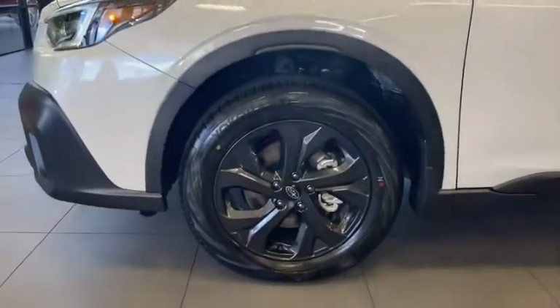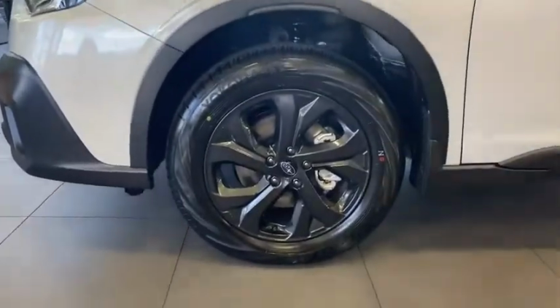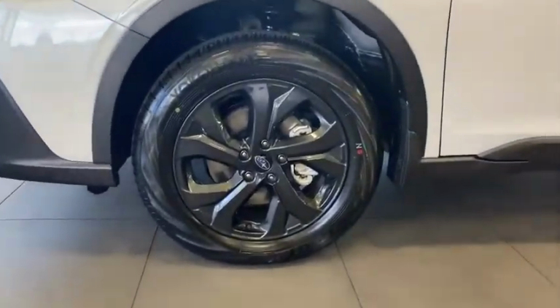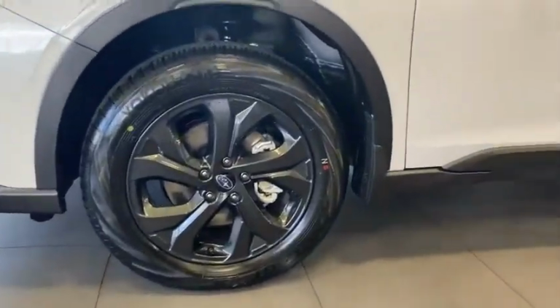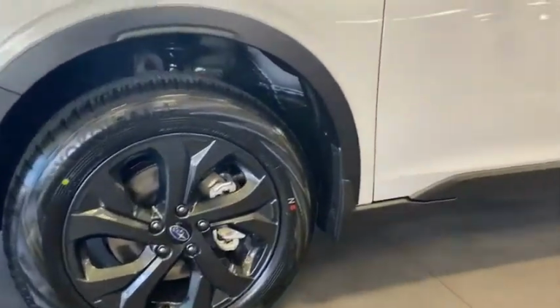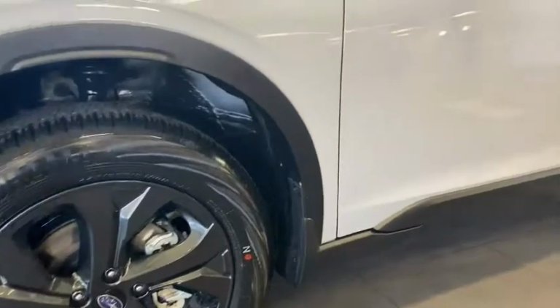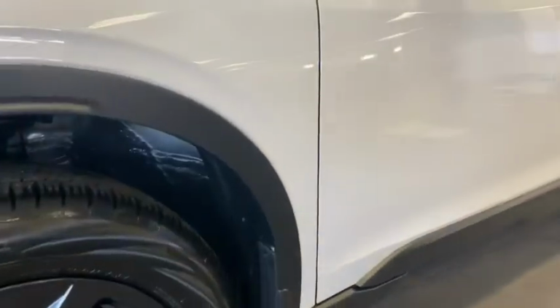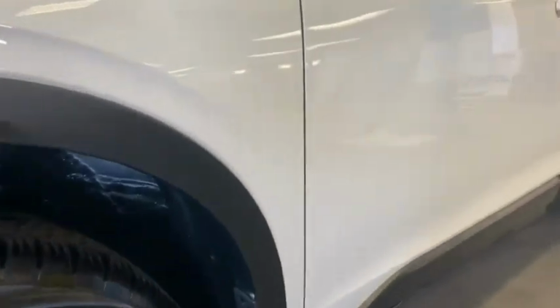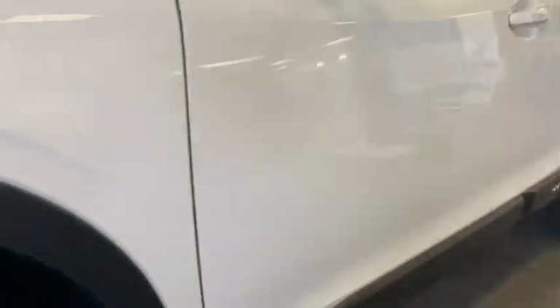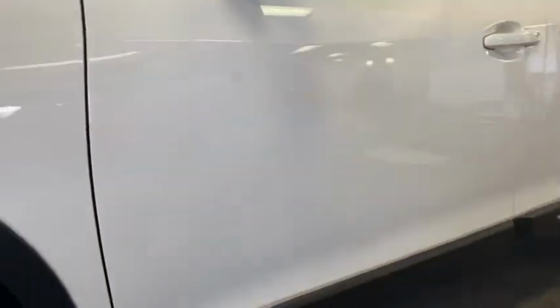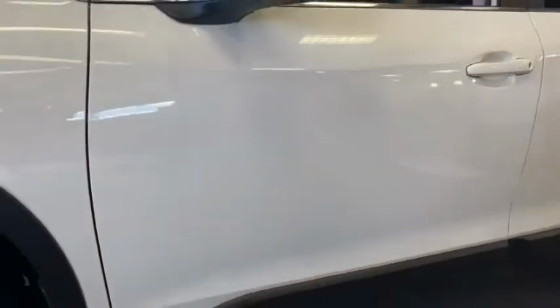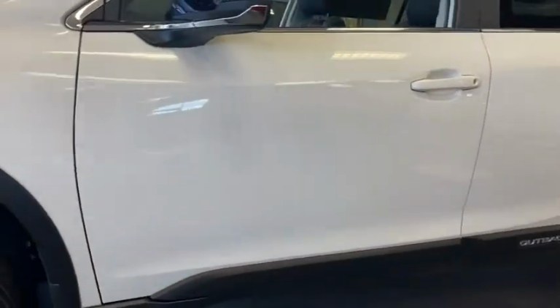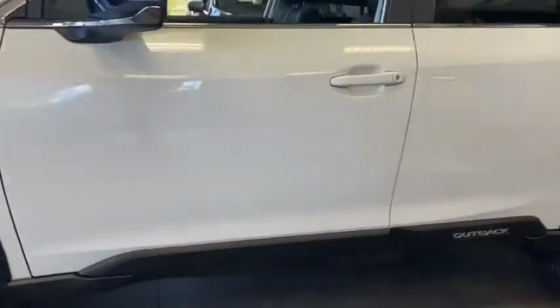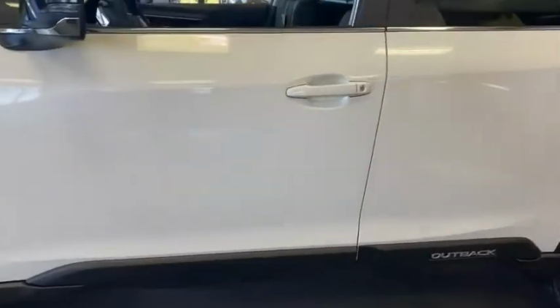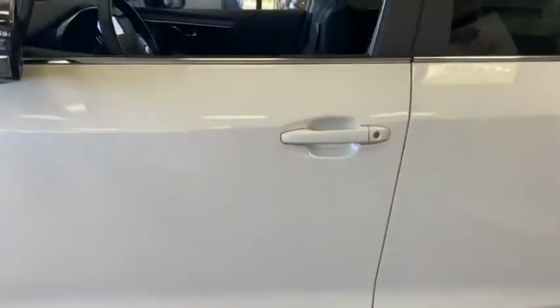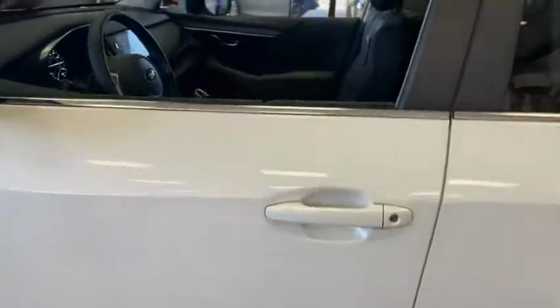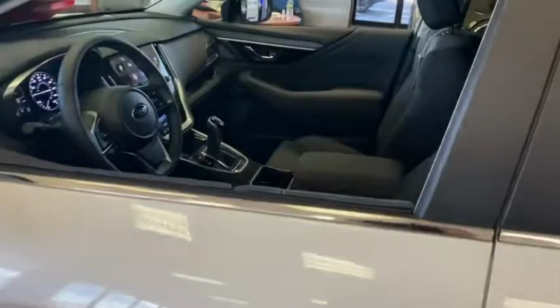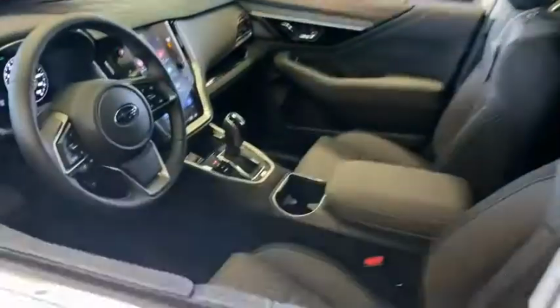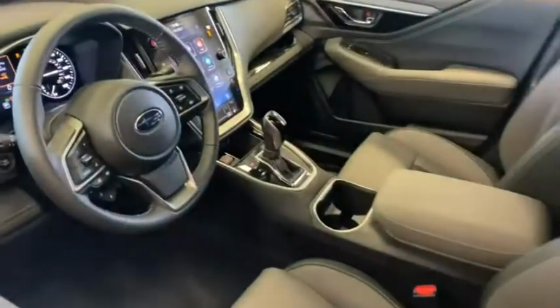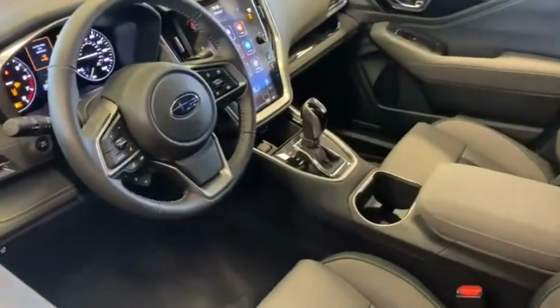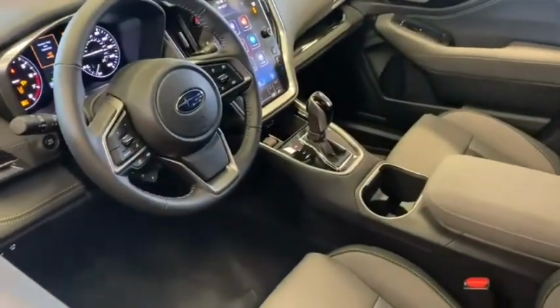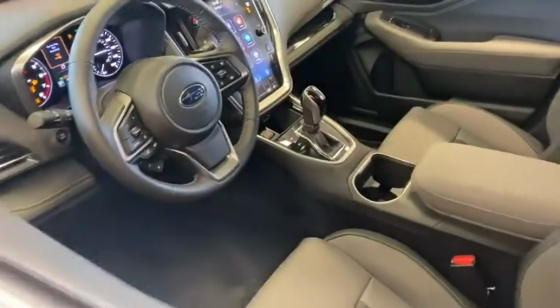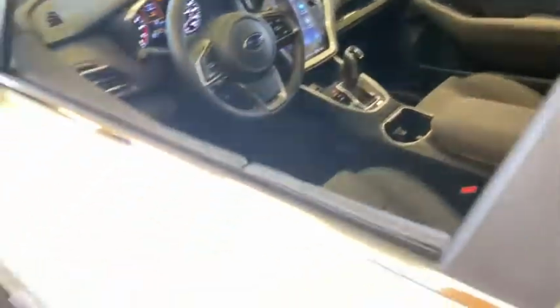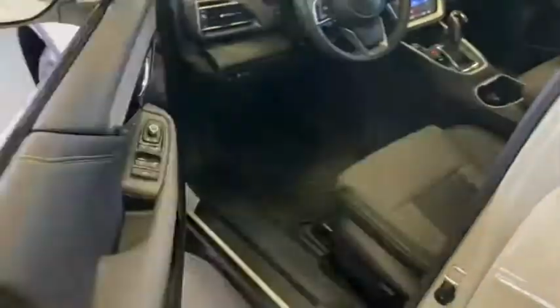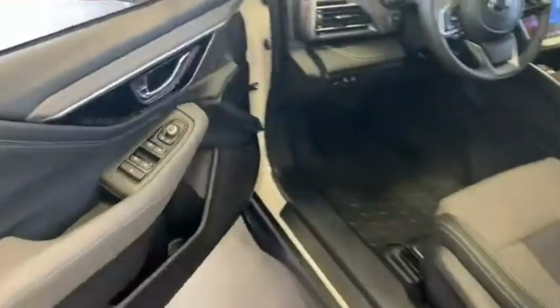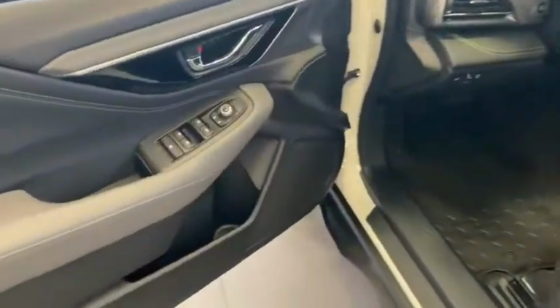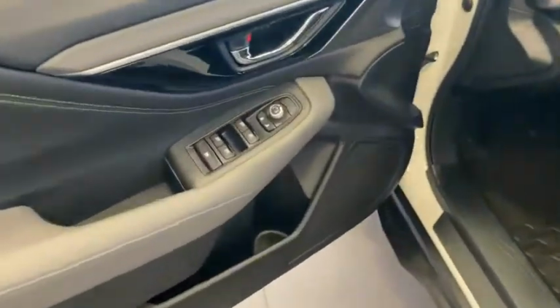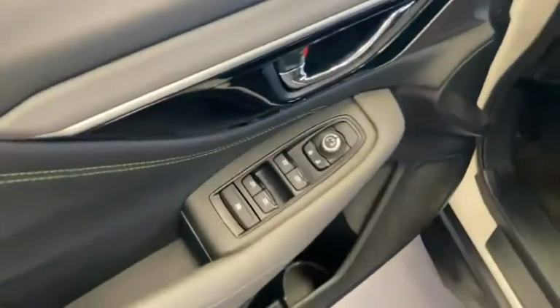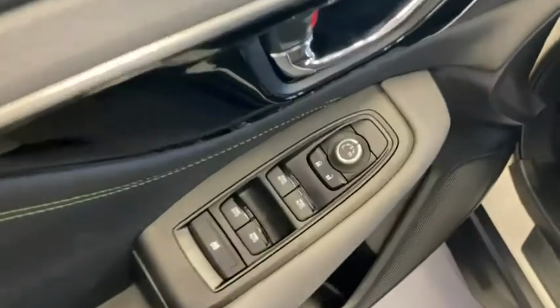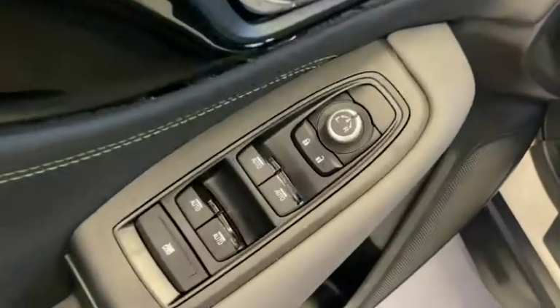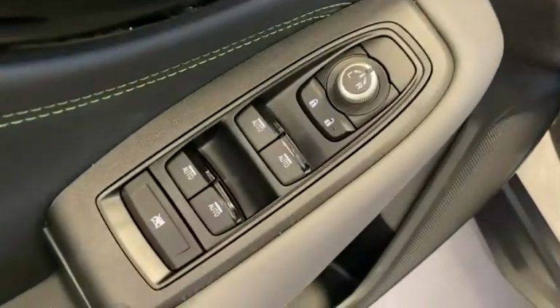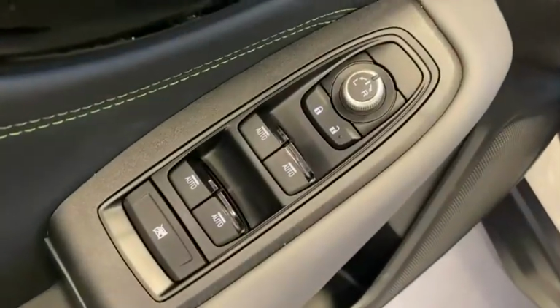Here are some of this vehicle's great options: traction control, power liftgate, power passenger seat, dual airbags, alloy wheels, power steering, four-wheel disc brakes, center armrest, trip computer, electronic stability control.